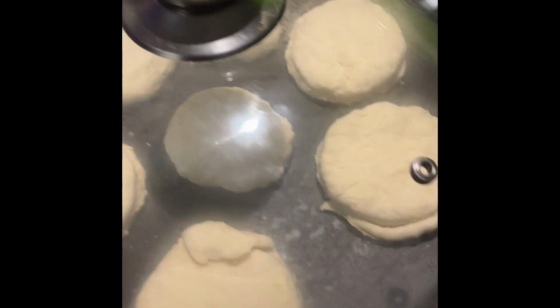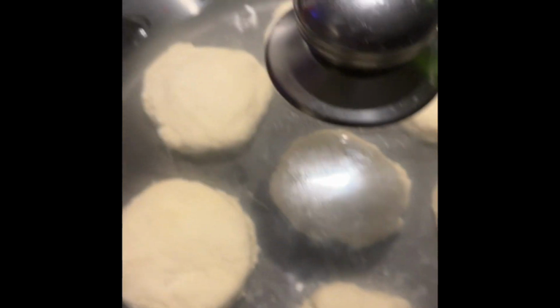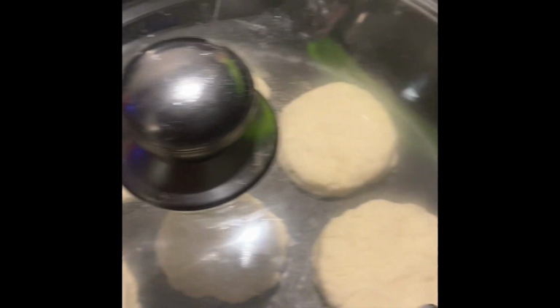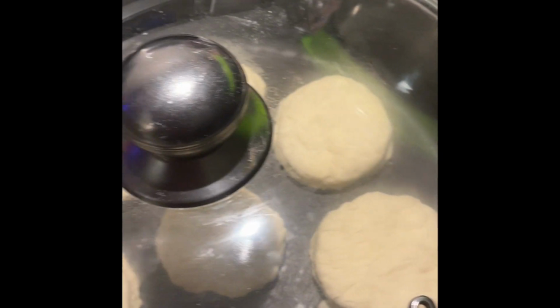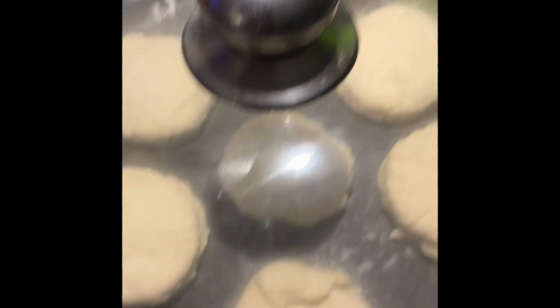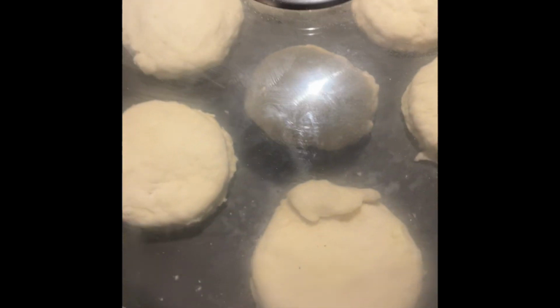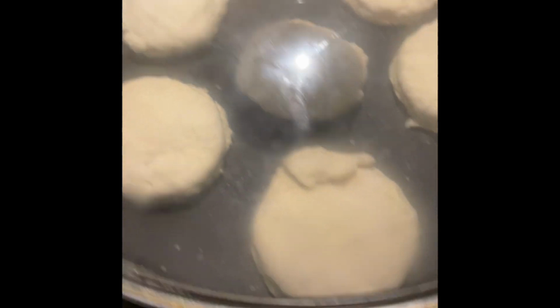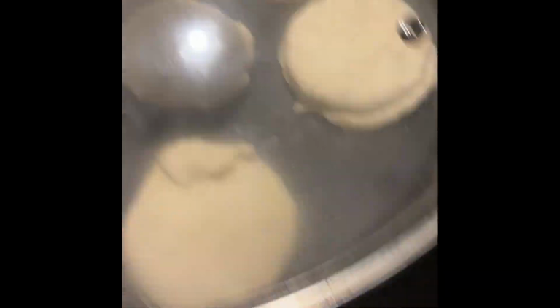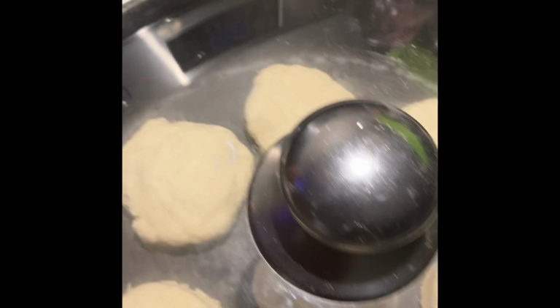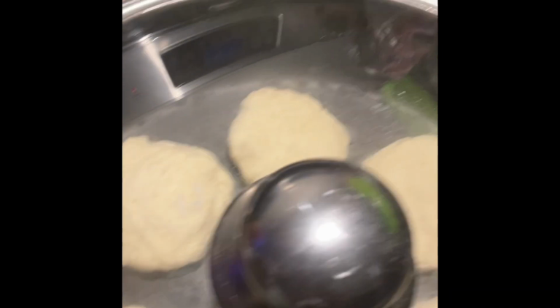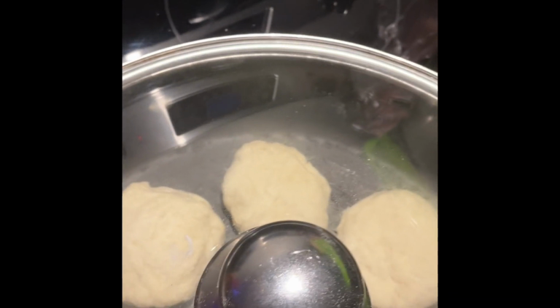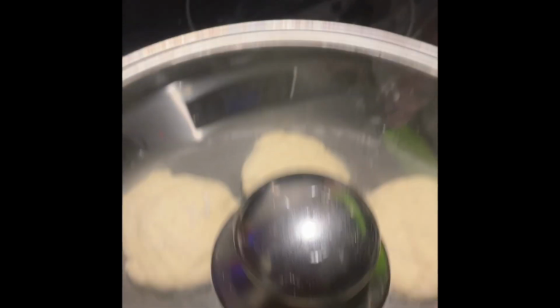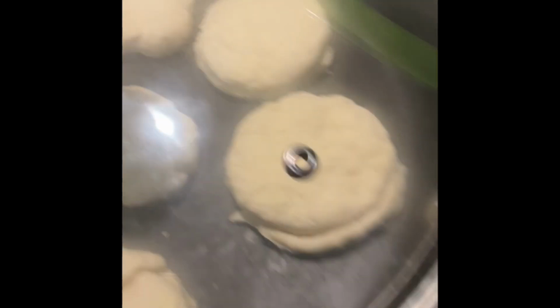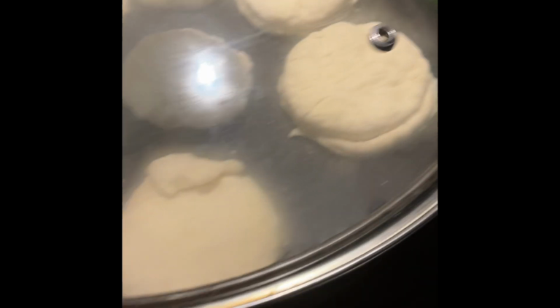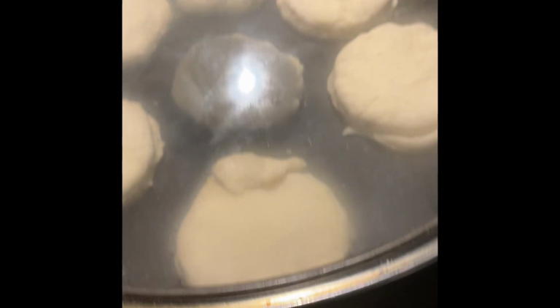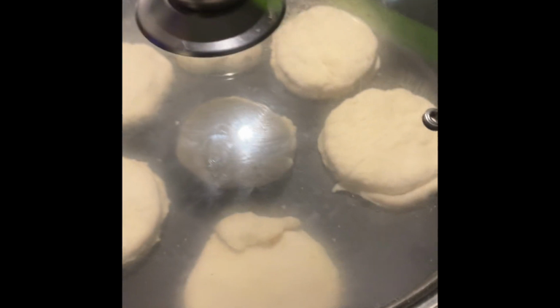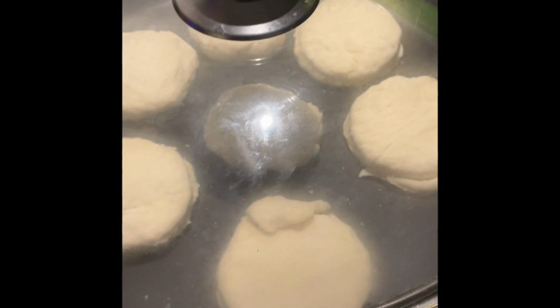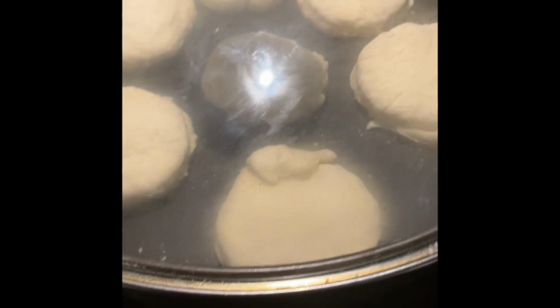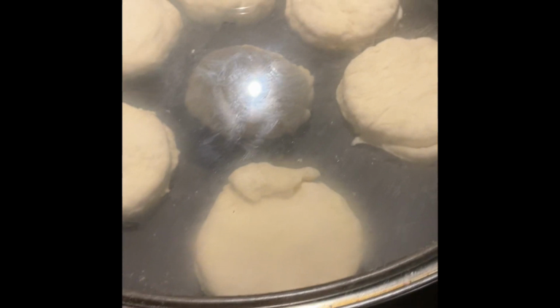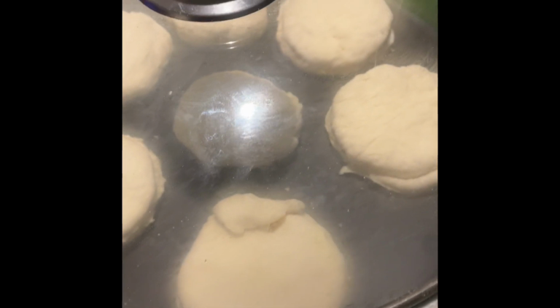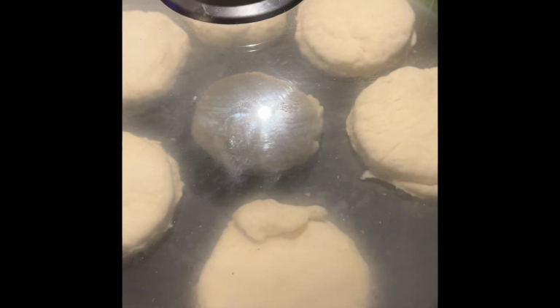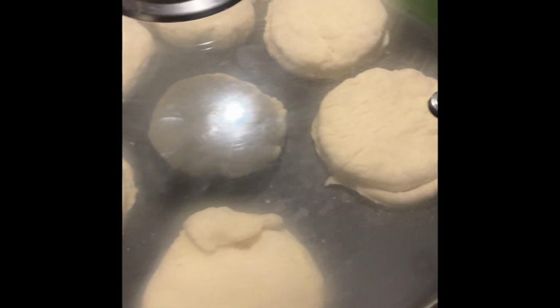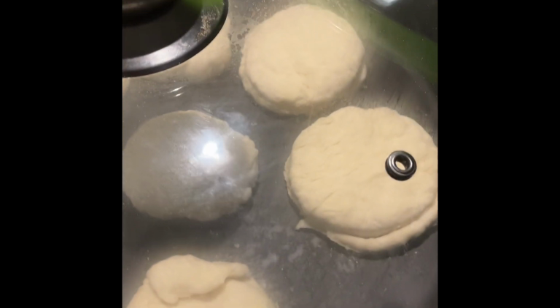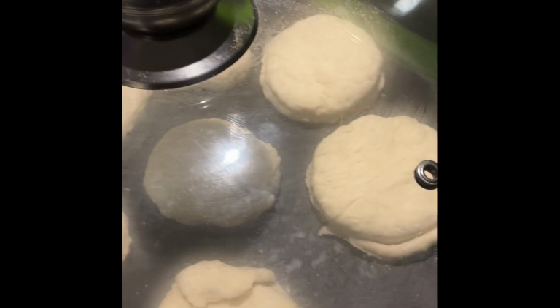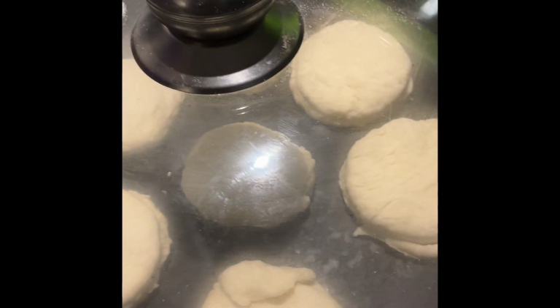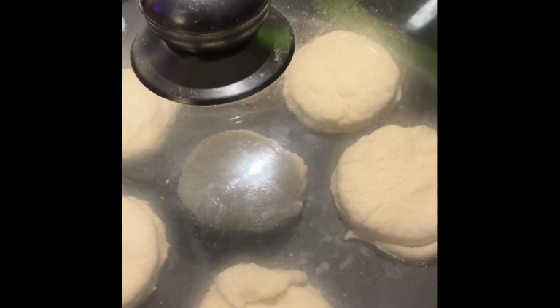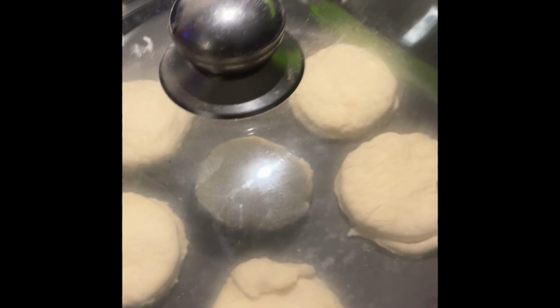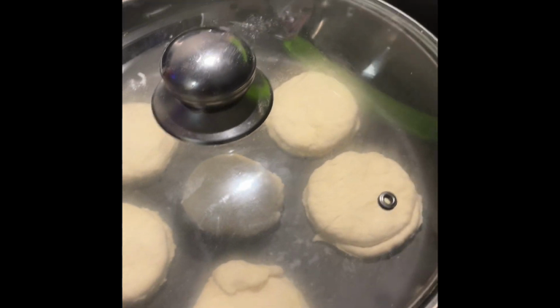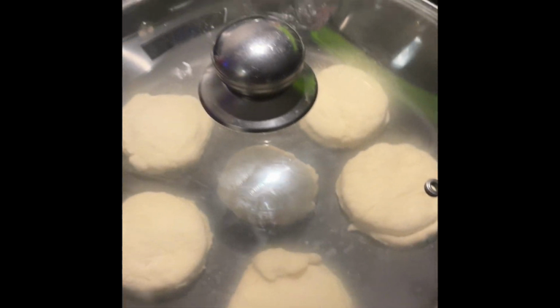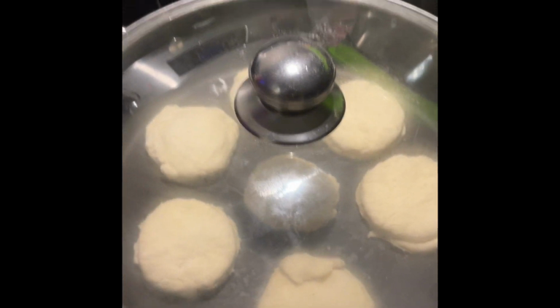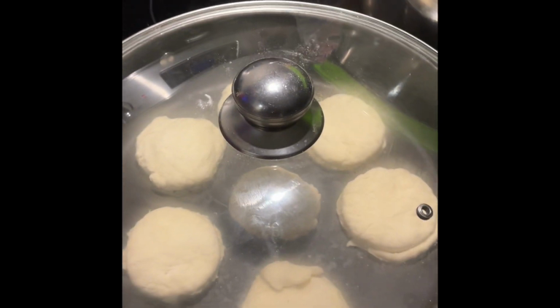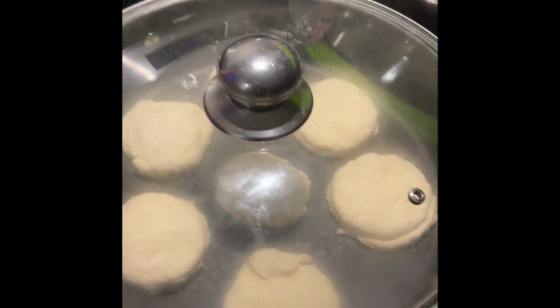I got the lid on the pot, the biscuits in there. There are seven biscuits in there. We'll just wait for it to start steaming really slow on a low fire. I'll be back when they're done.